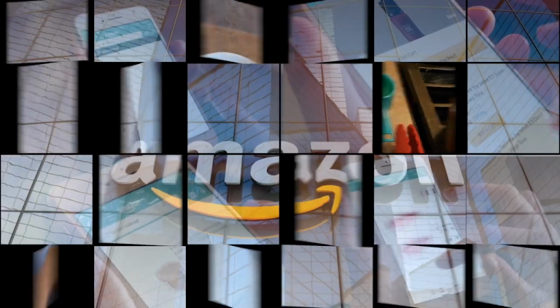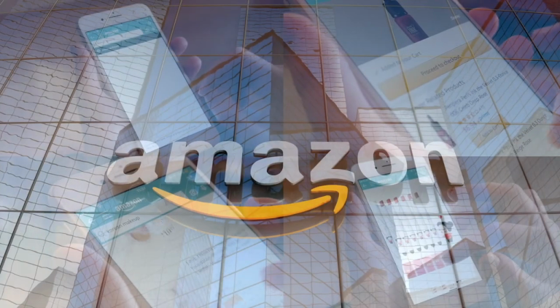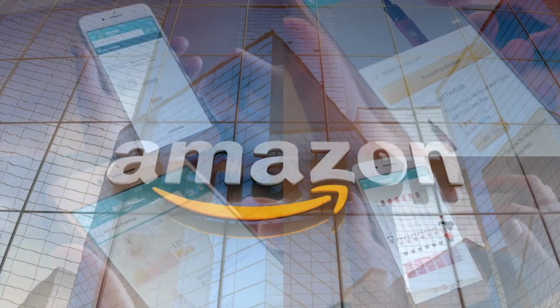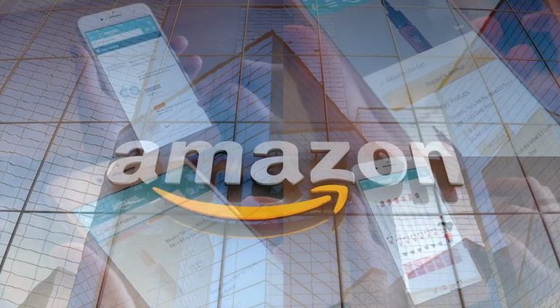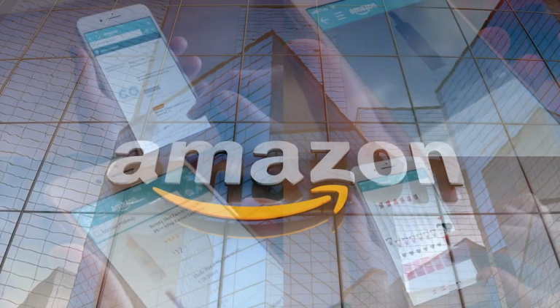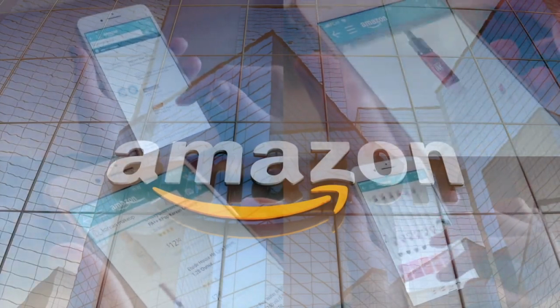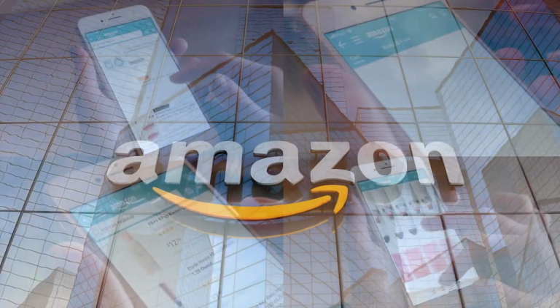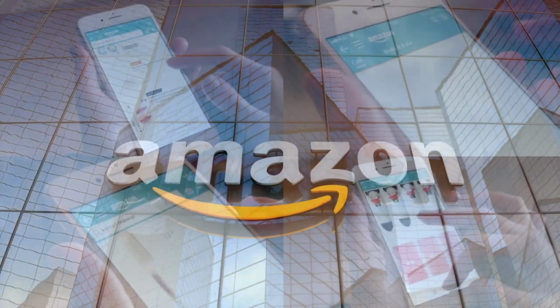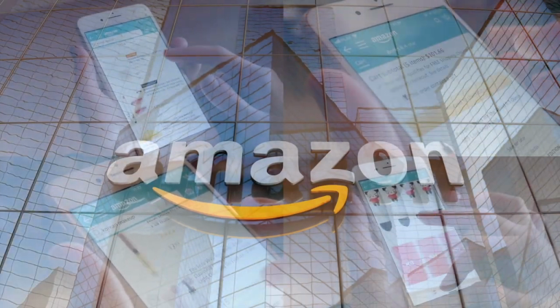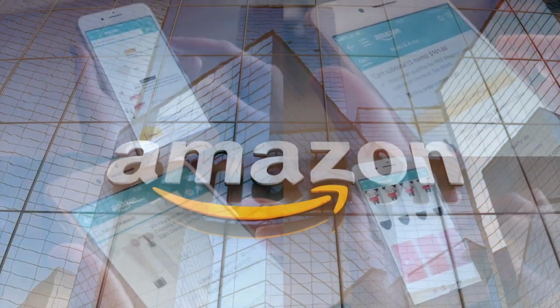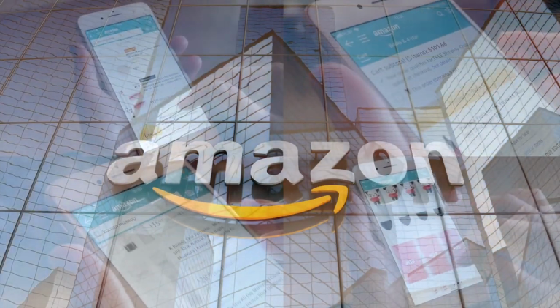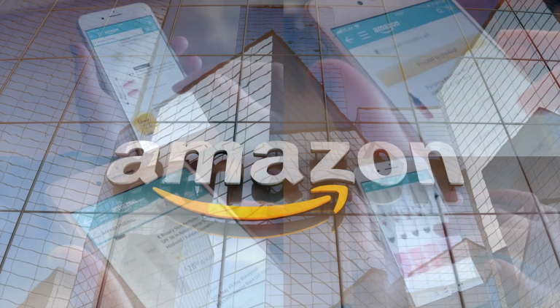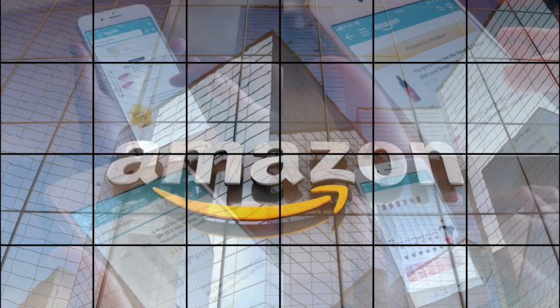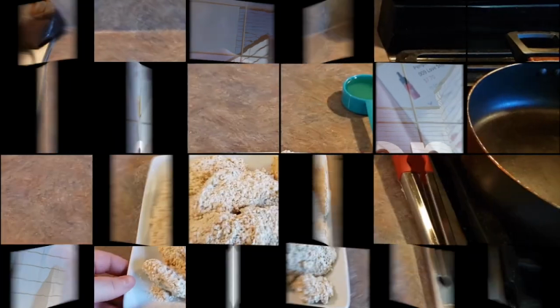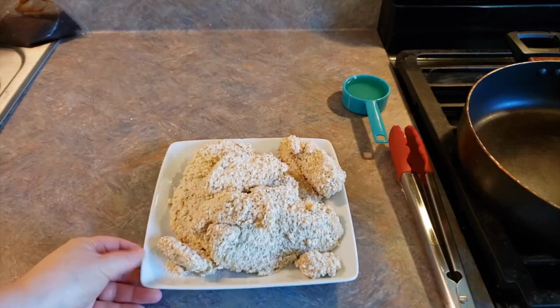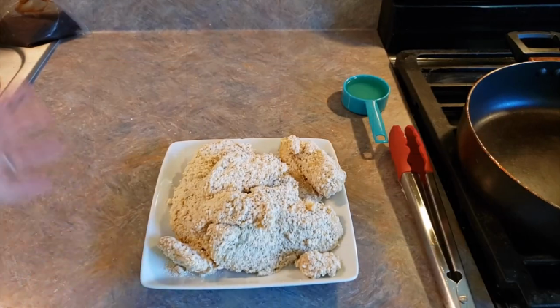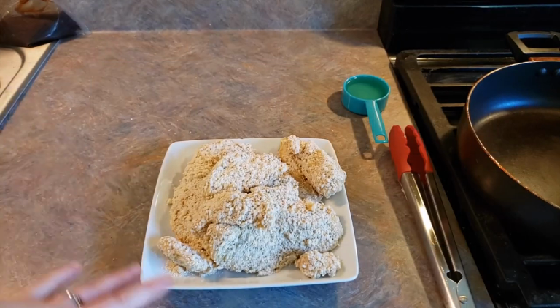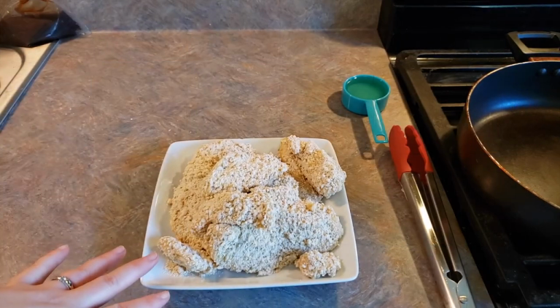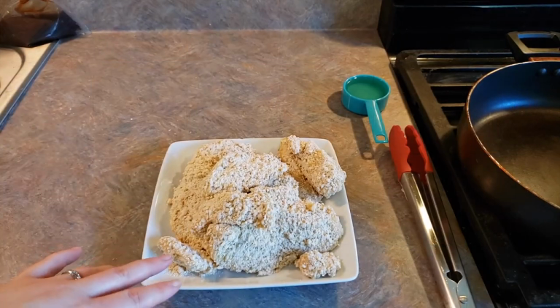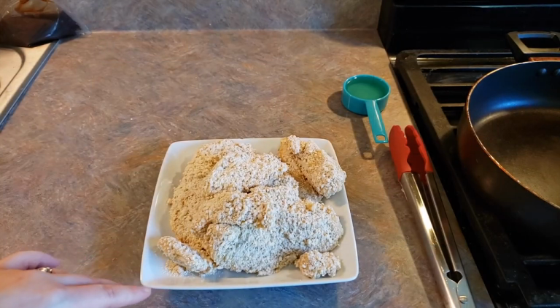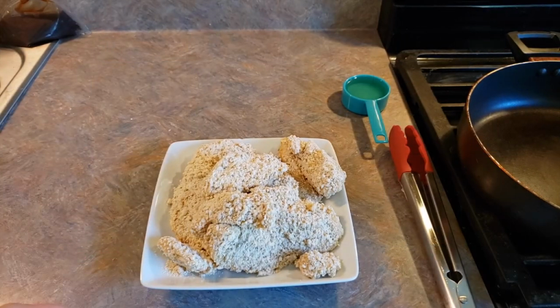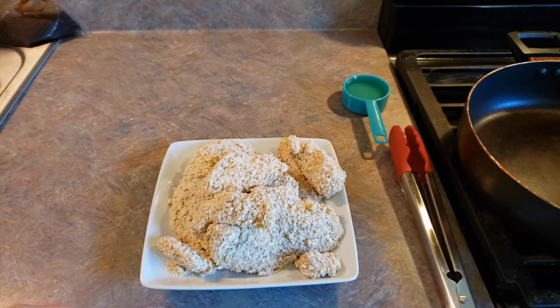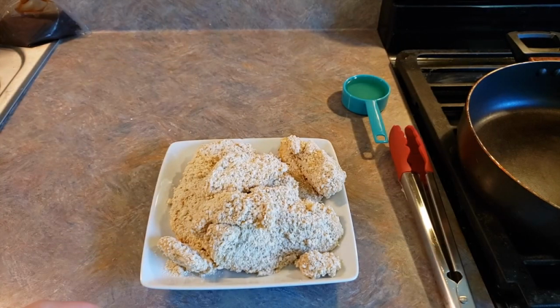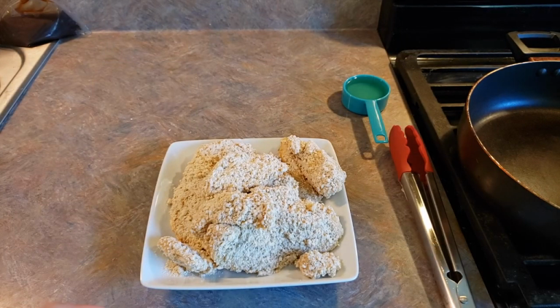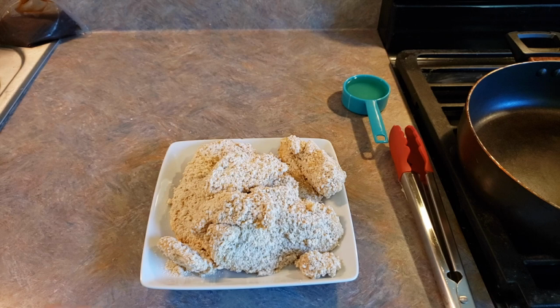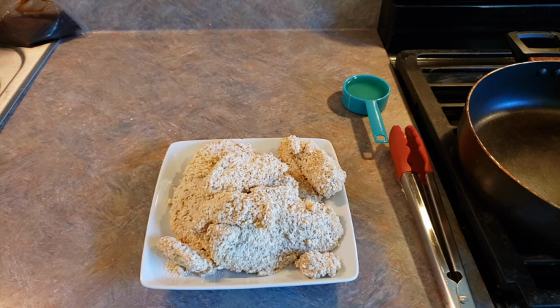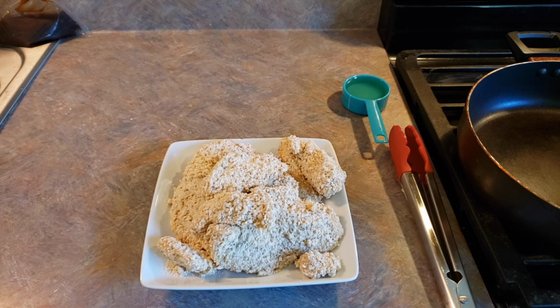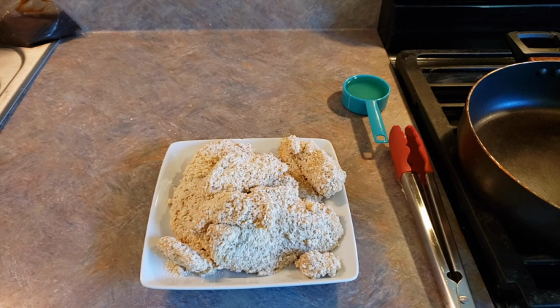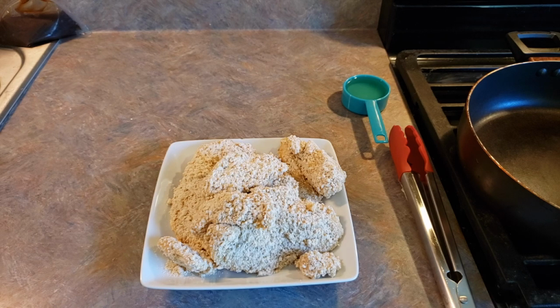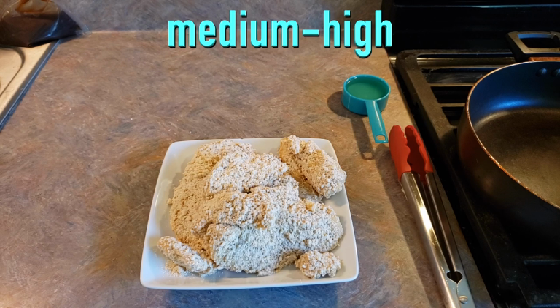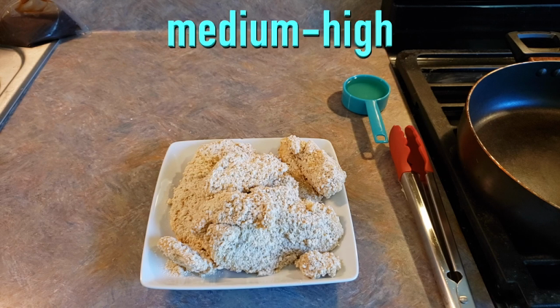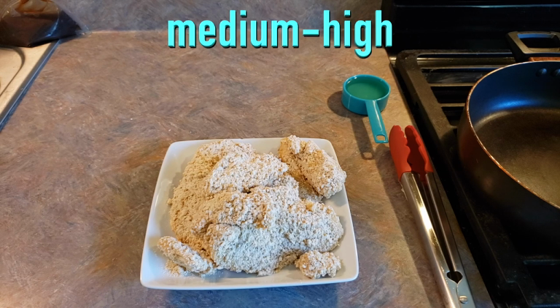If you'd like to support this channel, the easiest way is using our Amazon links the next time you shop there. Now we have all of our chicken breaded and we're going to go ahead and add our one-third cup of oil to our sauté pan and heat that on medium high.